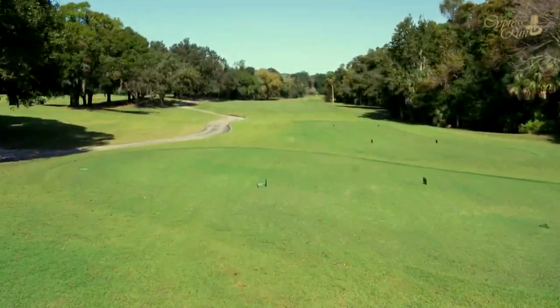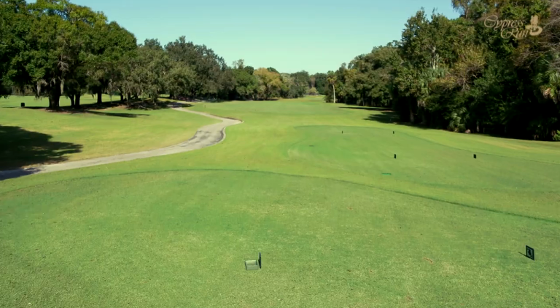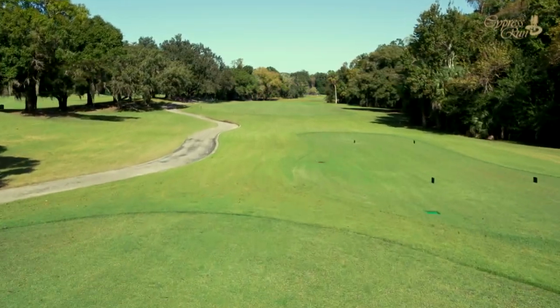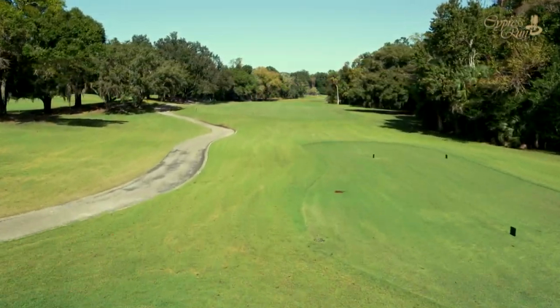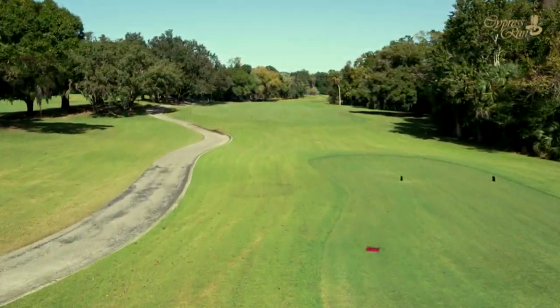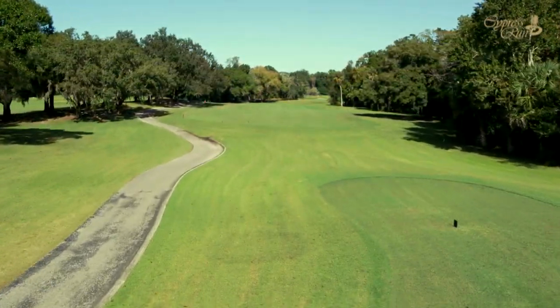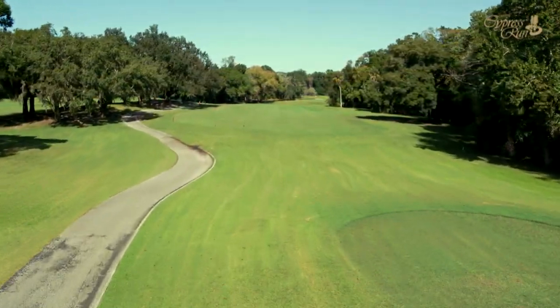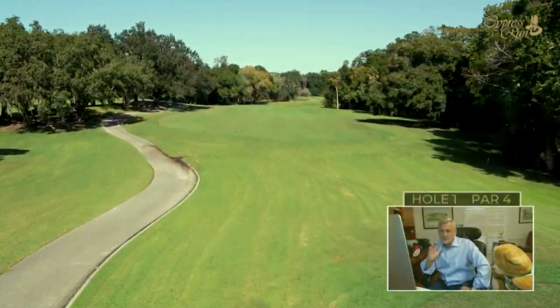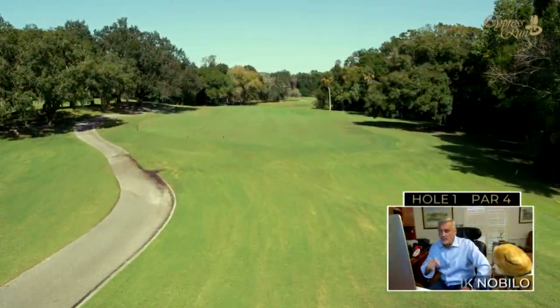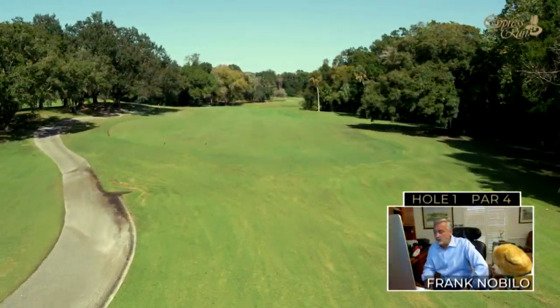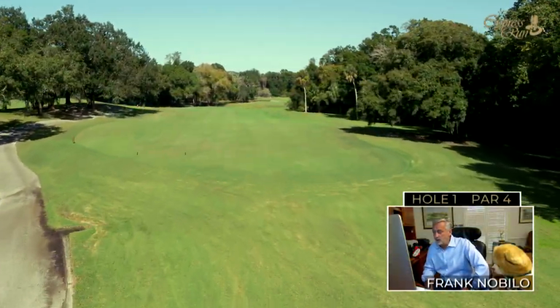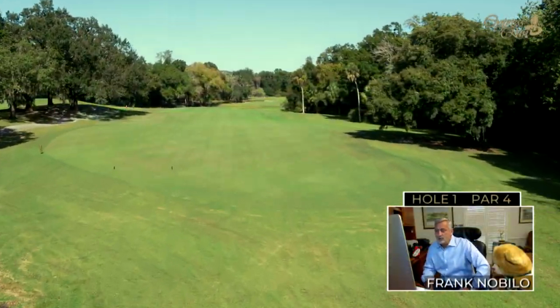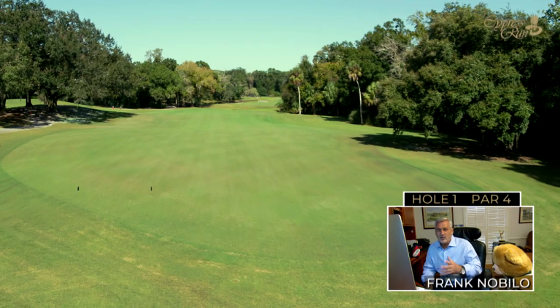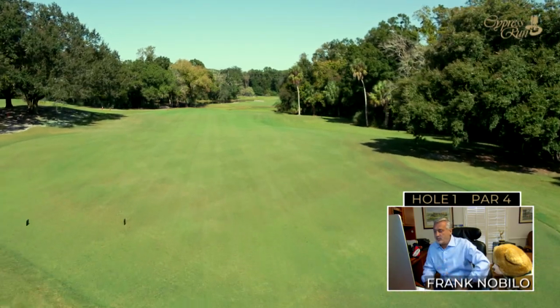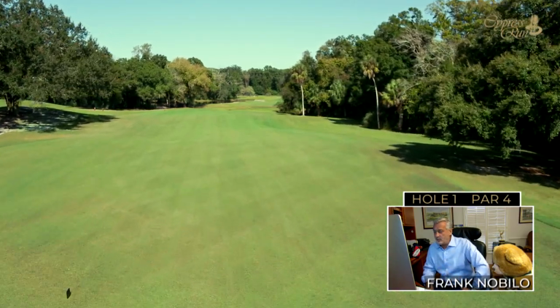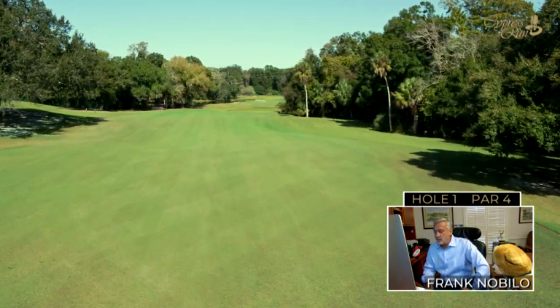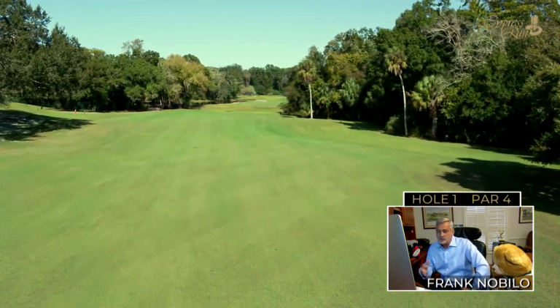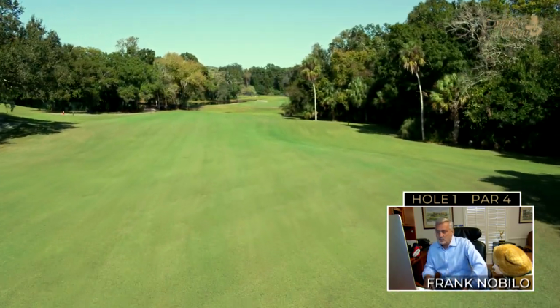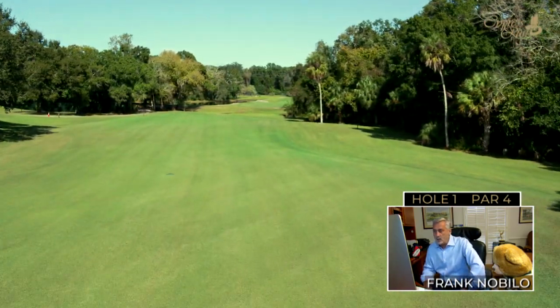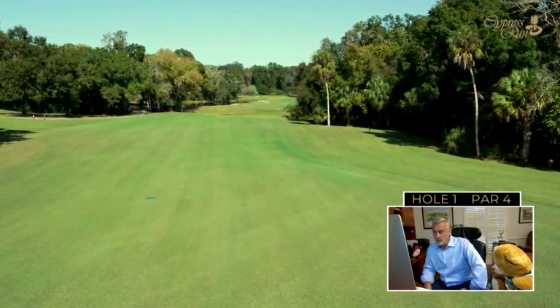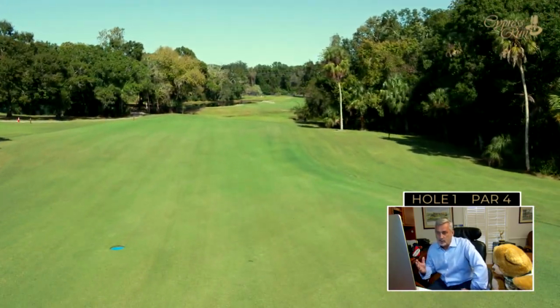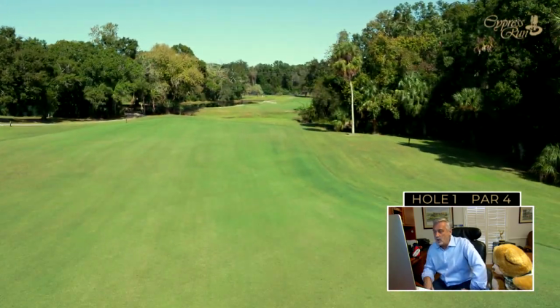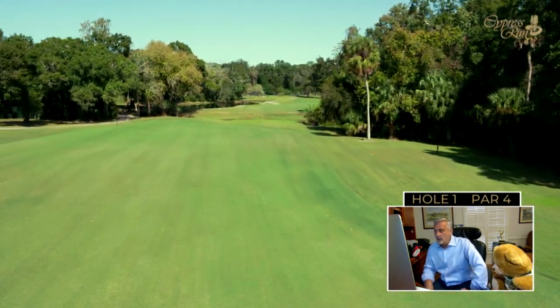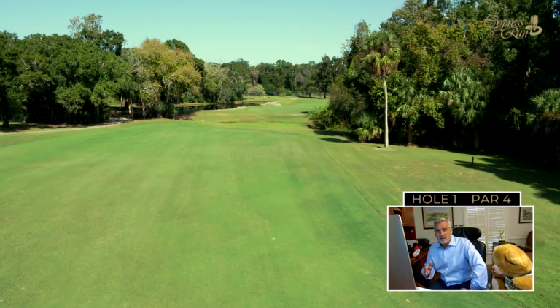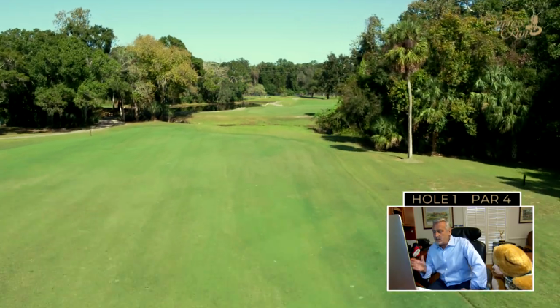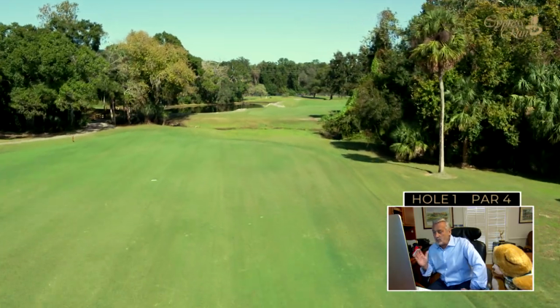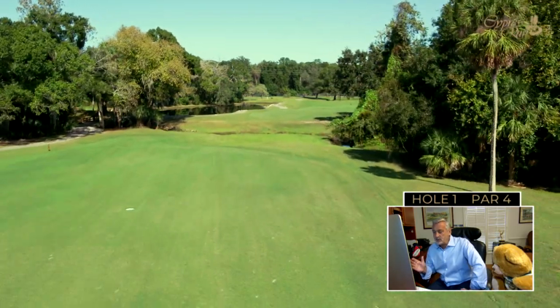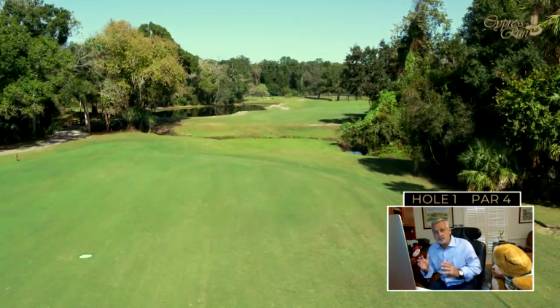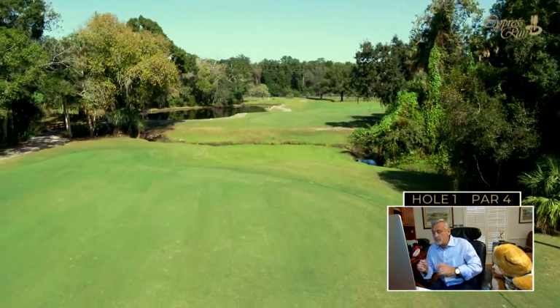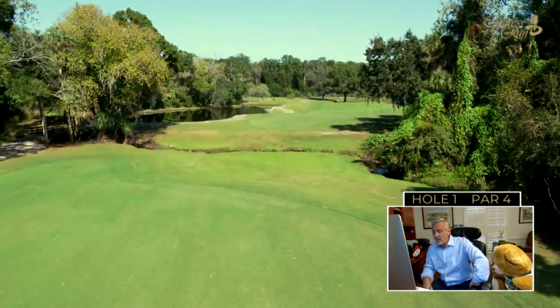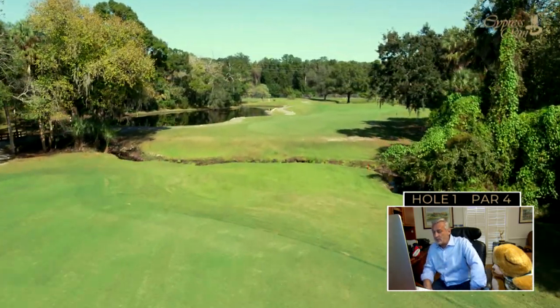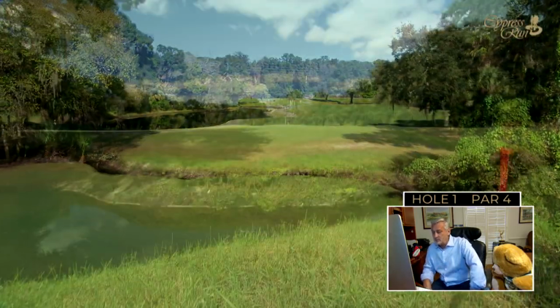Cypress Run opens up with a mid-length par 4, just a slight bend to the right. You don't have to hit driver down this opening hole — you can just hit a fairway wood down there, even a long iron. Ideally you want to be down that right side, because that's going to give you the best angle into the green.